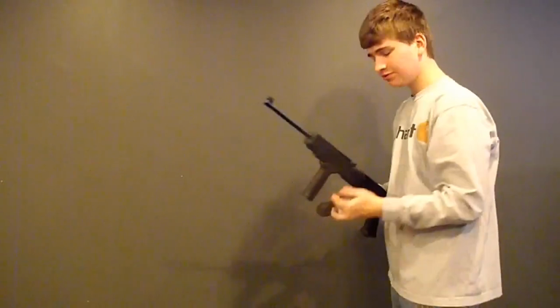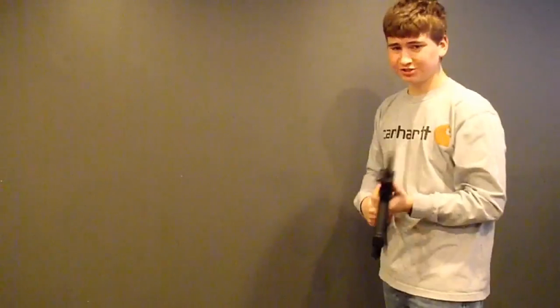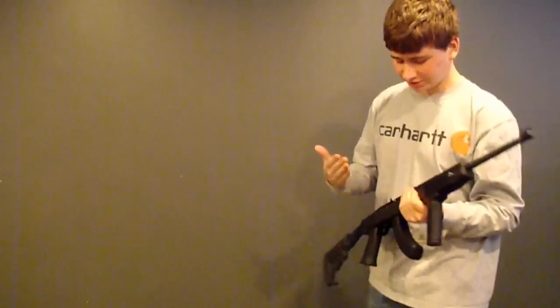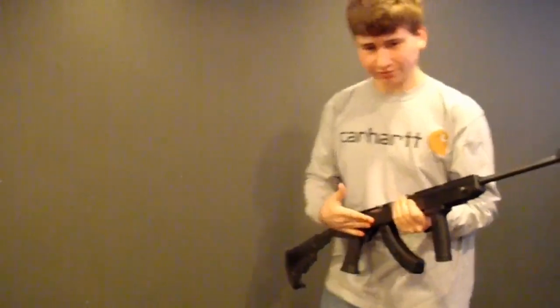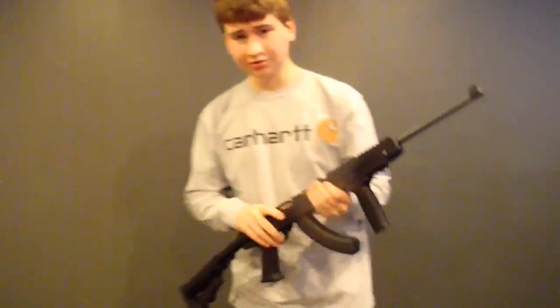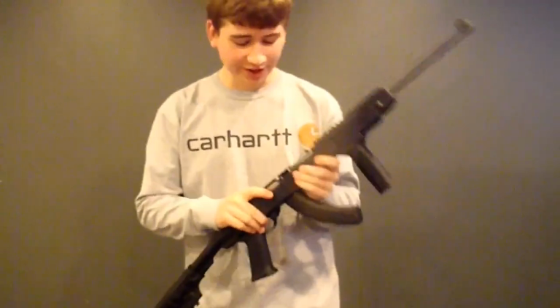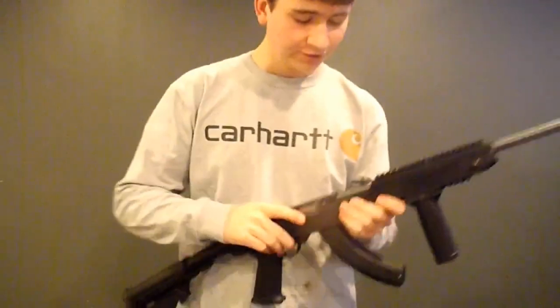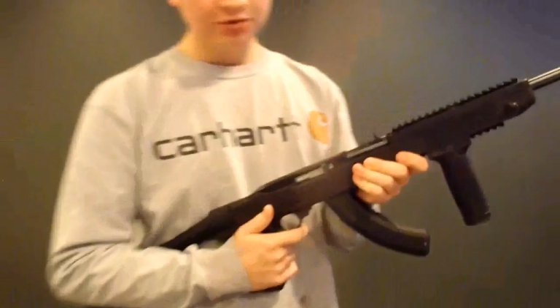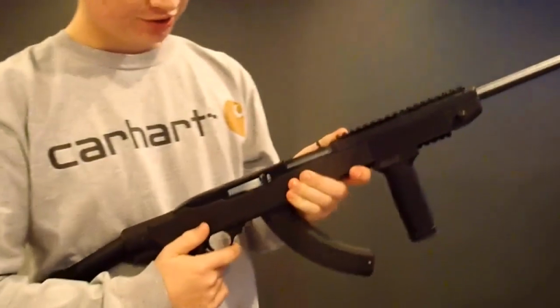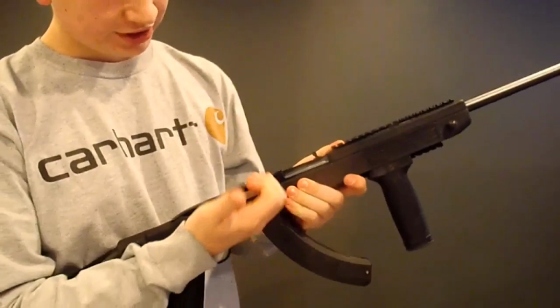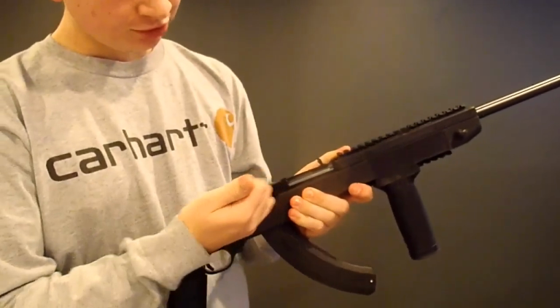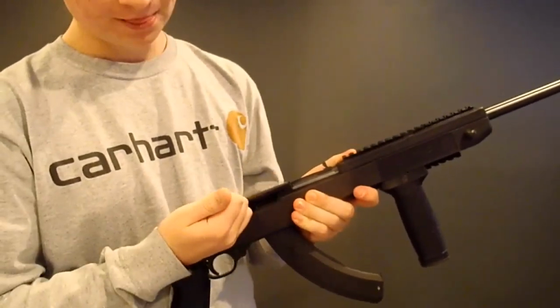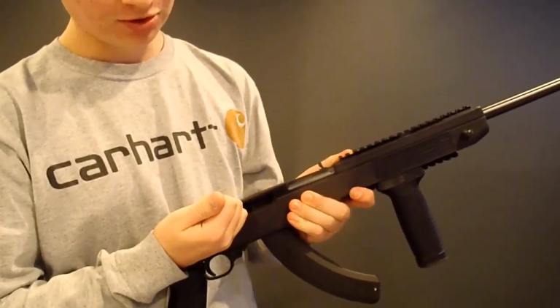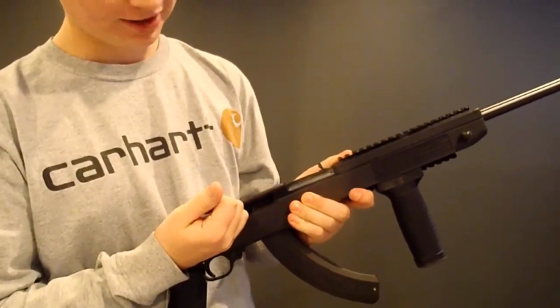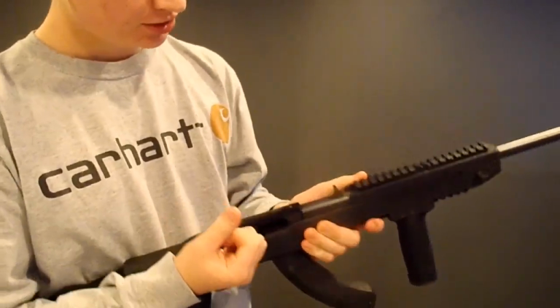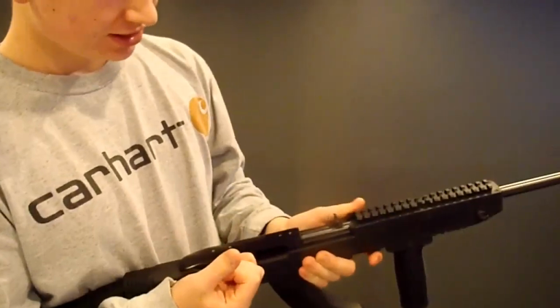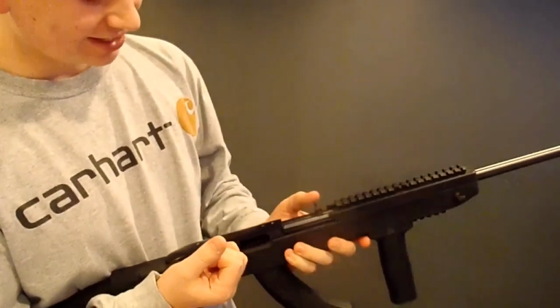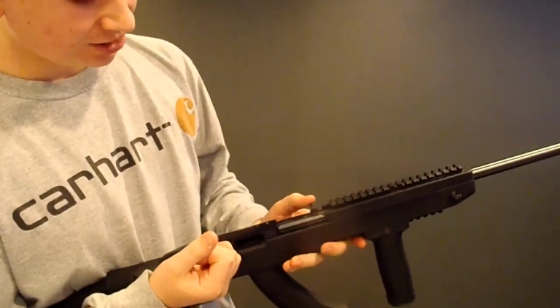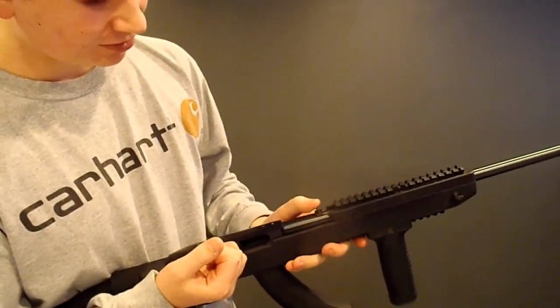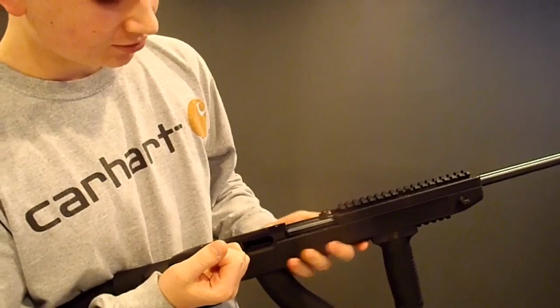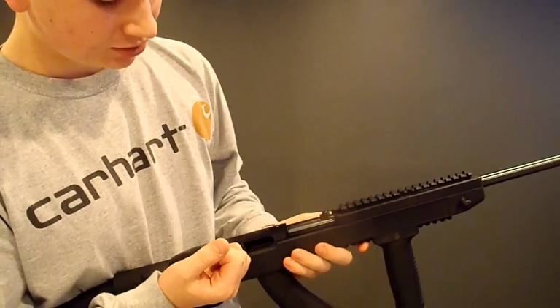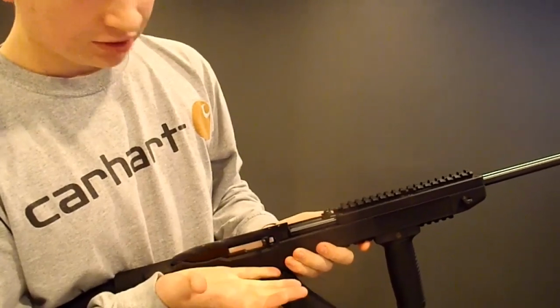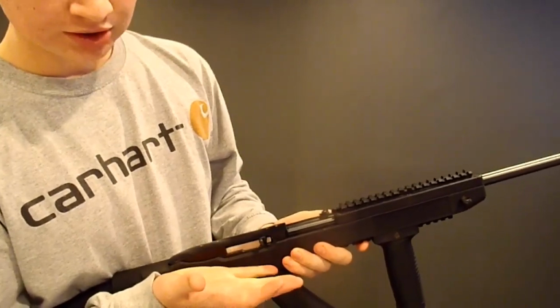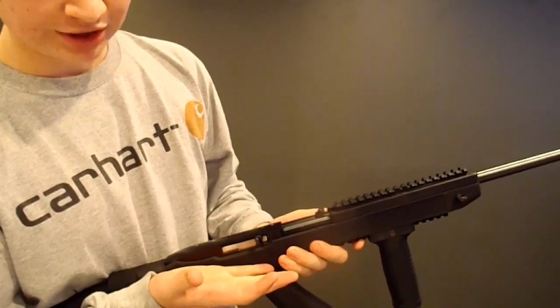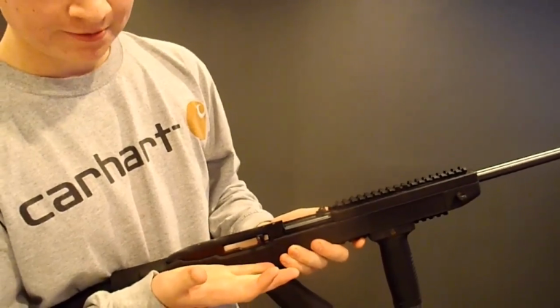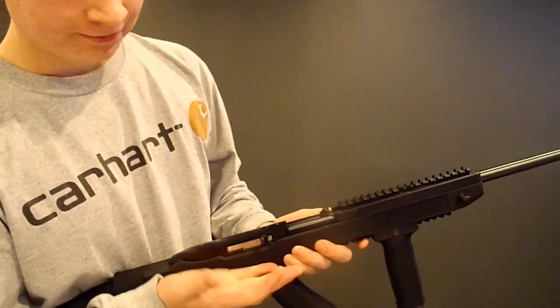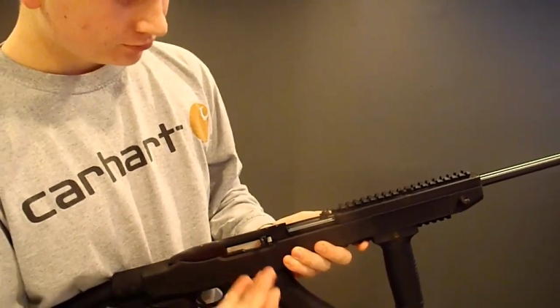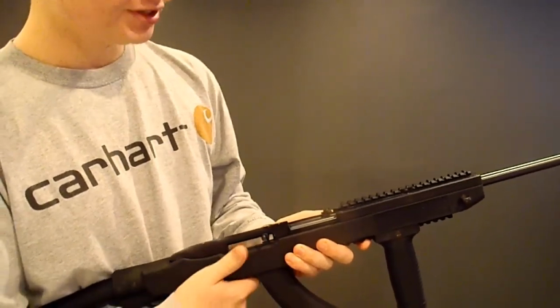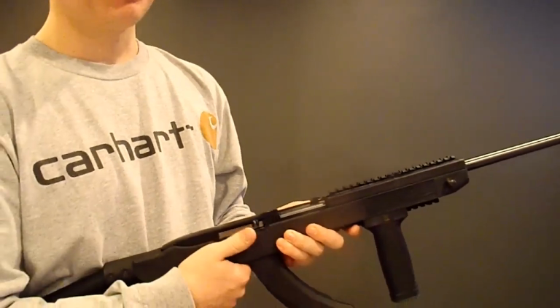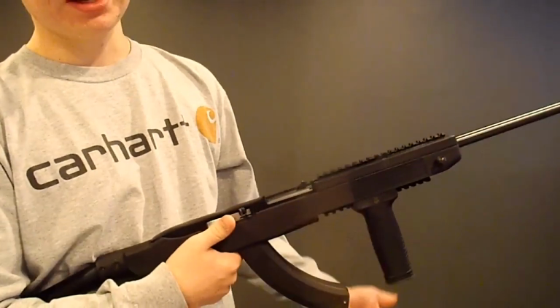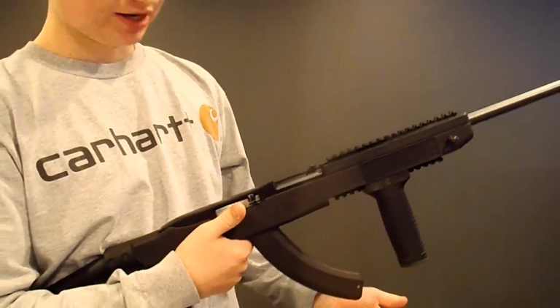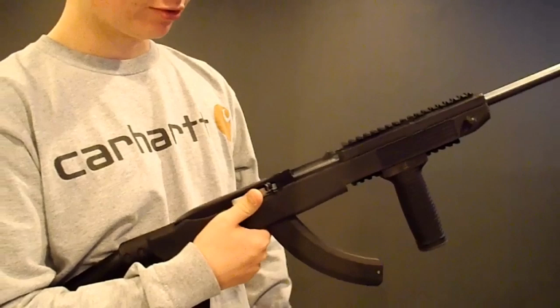So if you want to change your 1022 to full auto, what you do: you take the bolt, pull it back, then you take the sight up here, flip it down, and let the bolt out. That's how easy Ruger made it to make it to full auto.